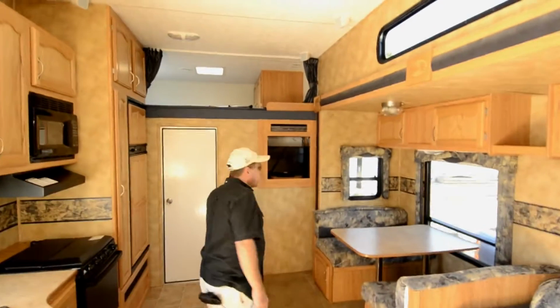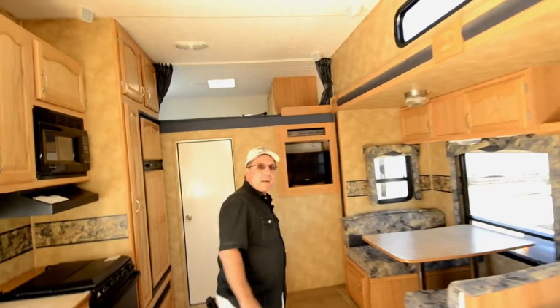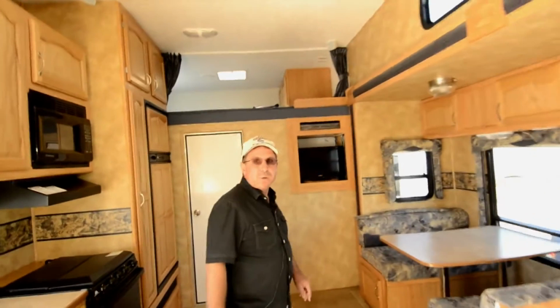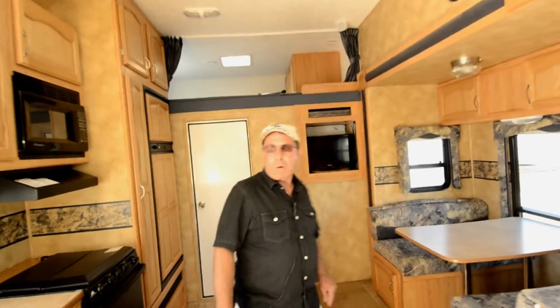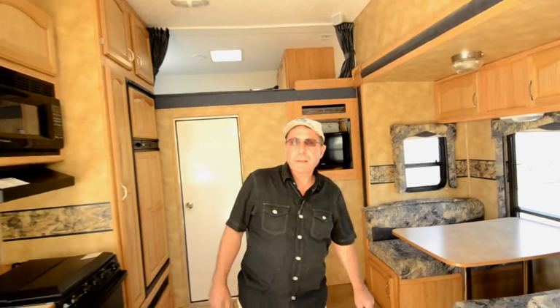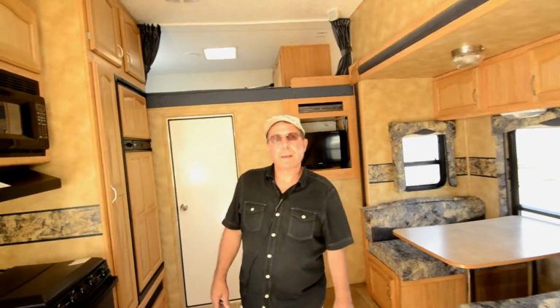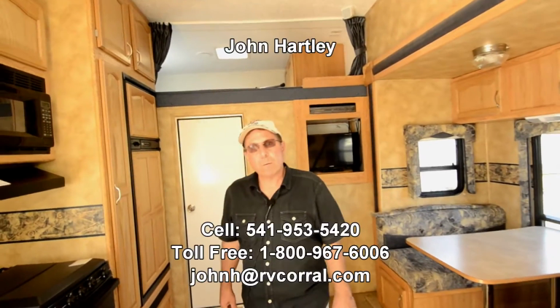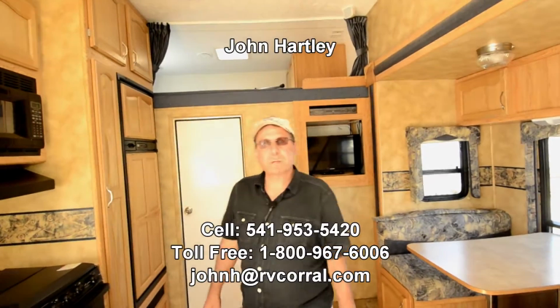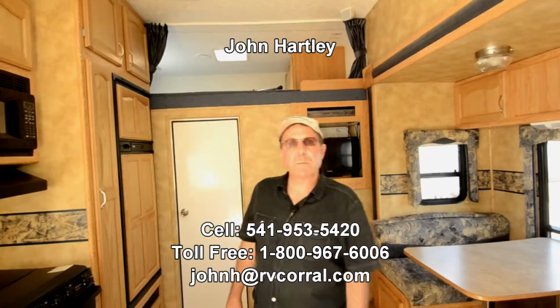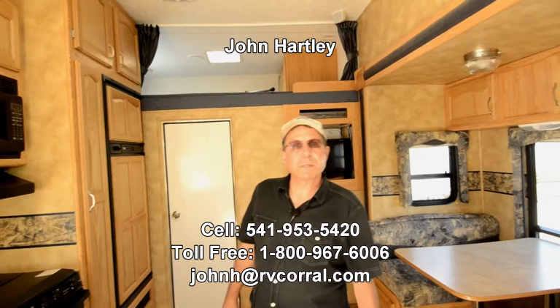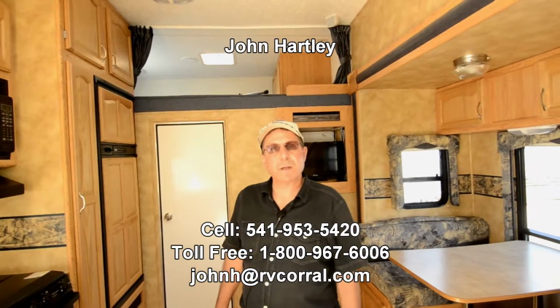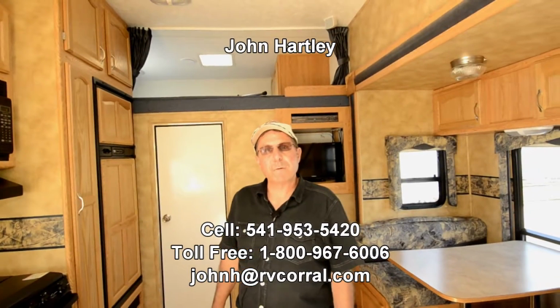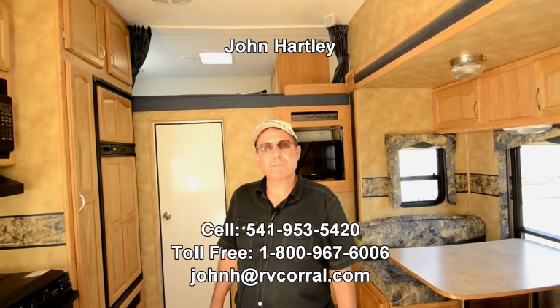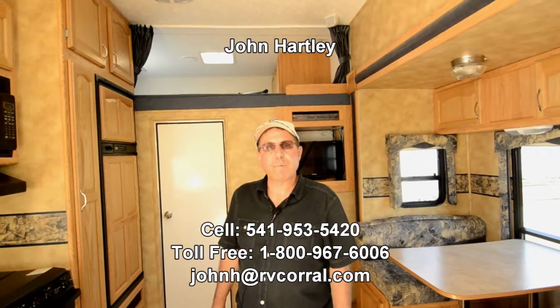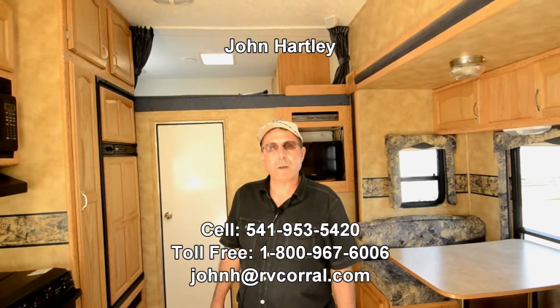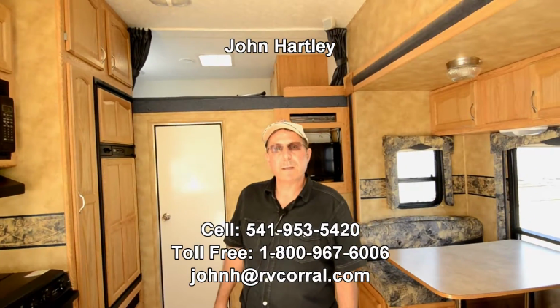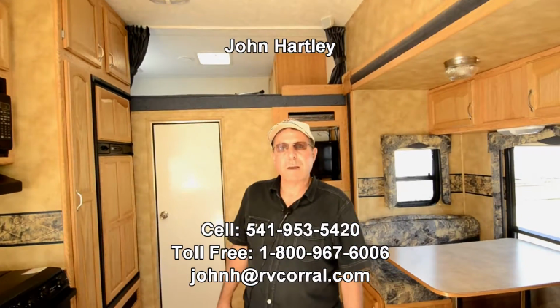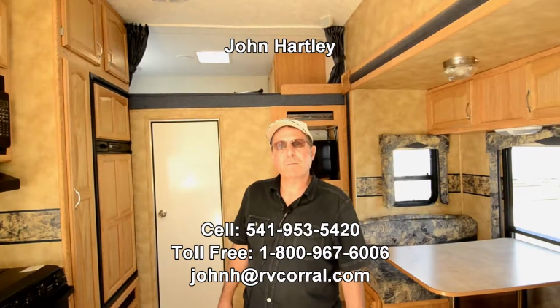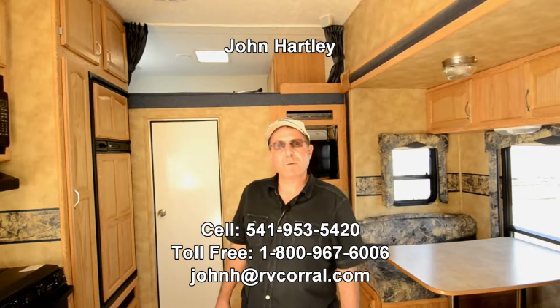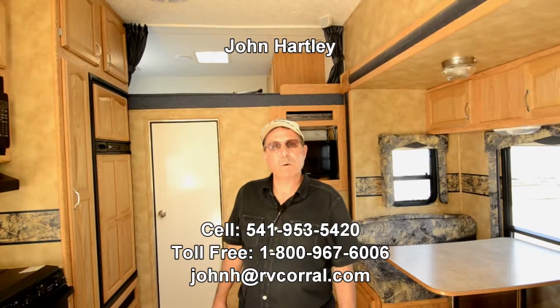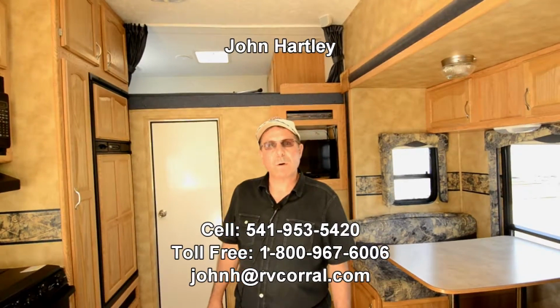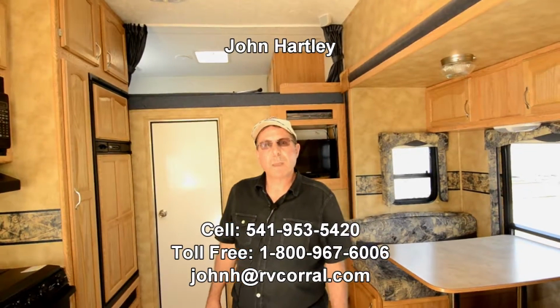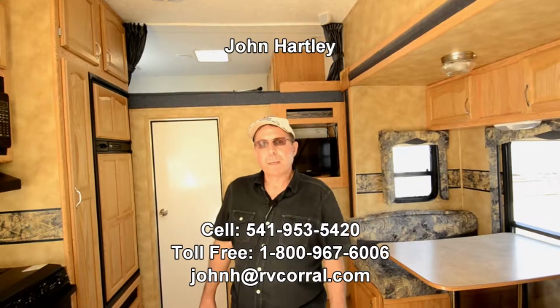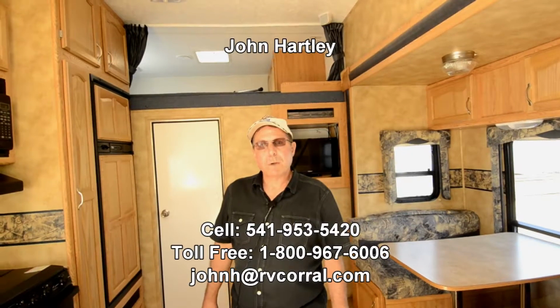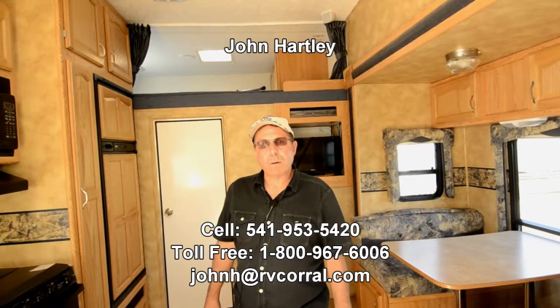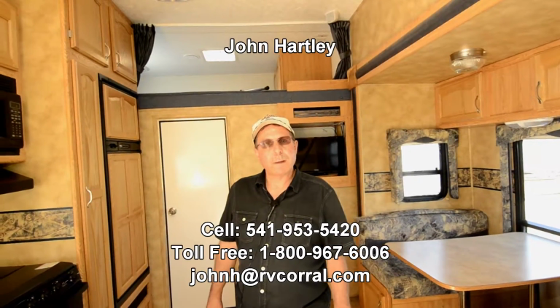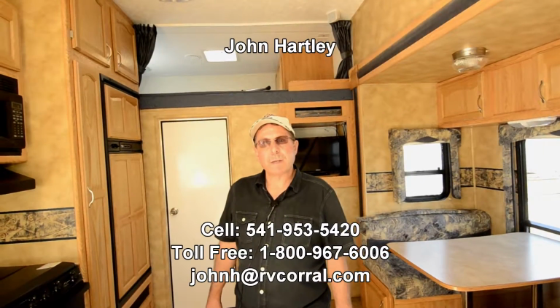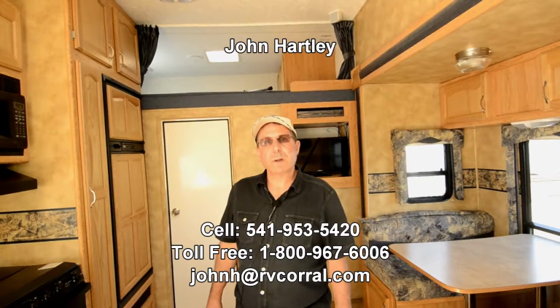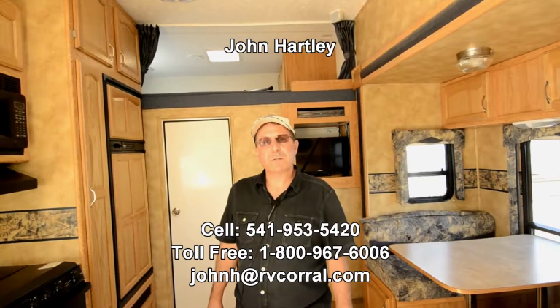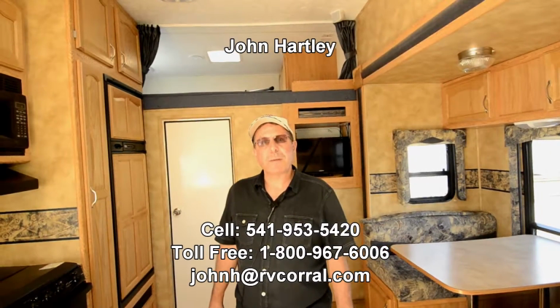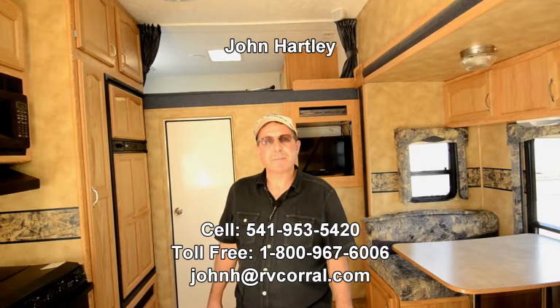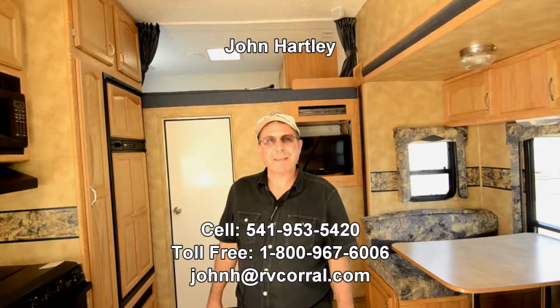Again, my name is John Hartley. One of the best ways to reach me is my cell phone. That's 541-953-5420. Give me a call. I'll be able to answer any other questions about this. Thank you.